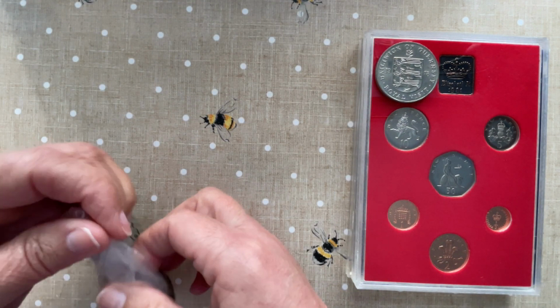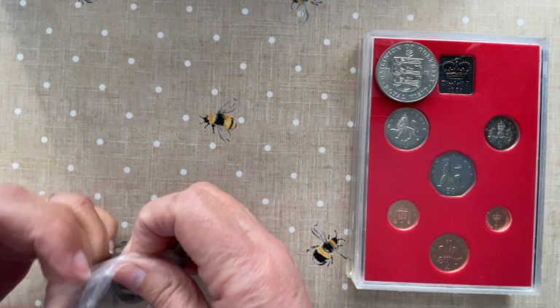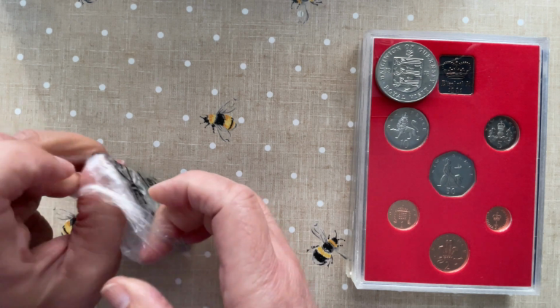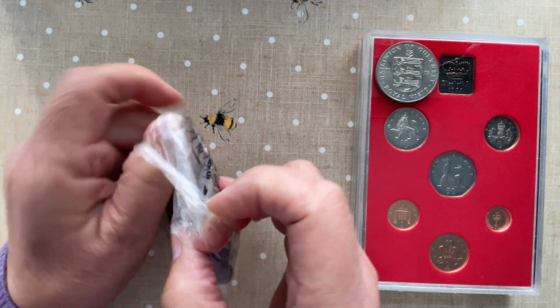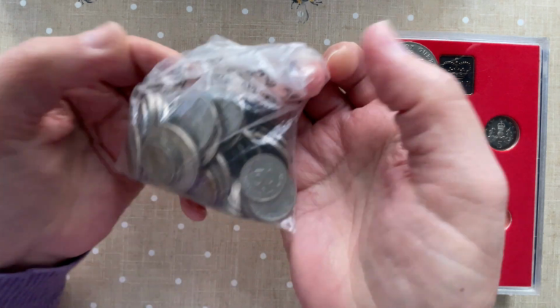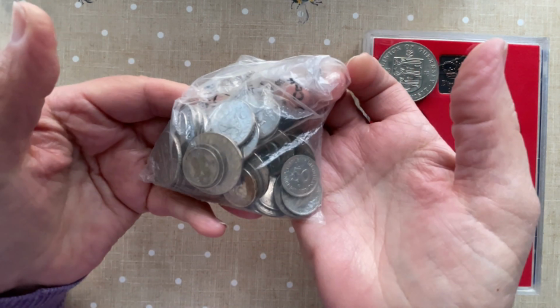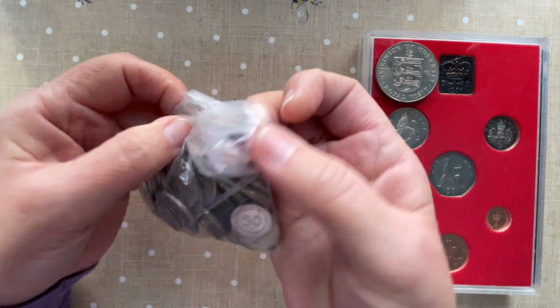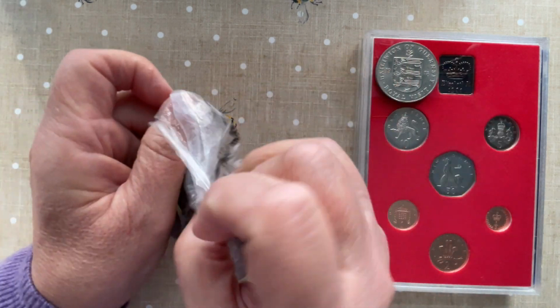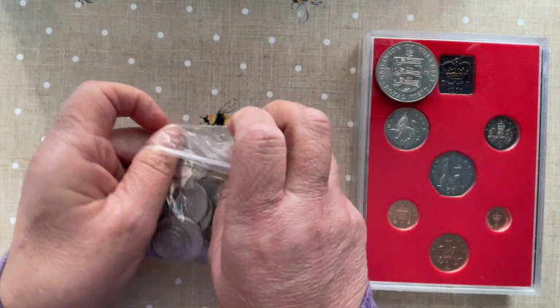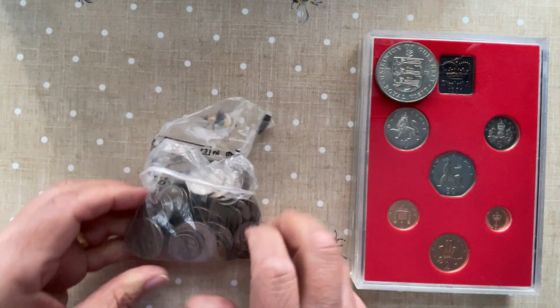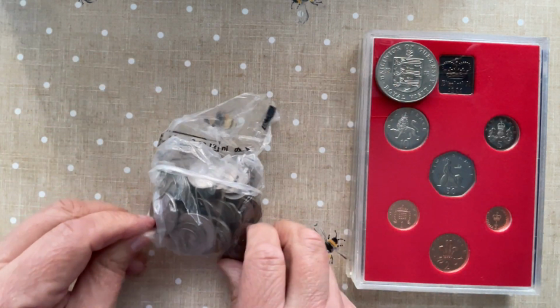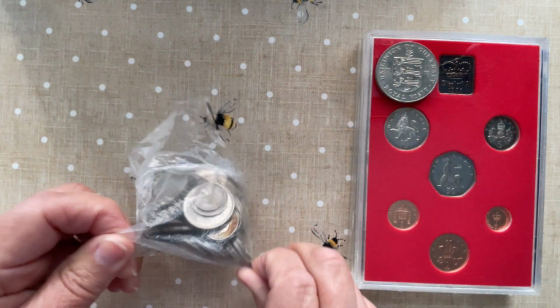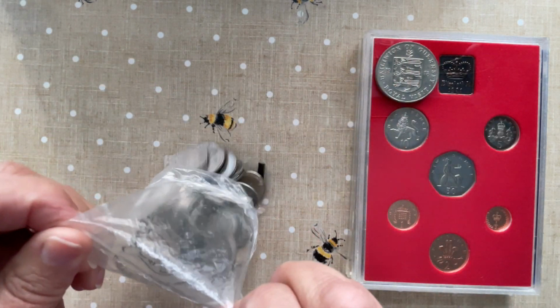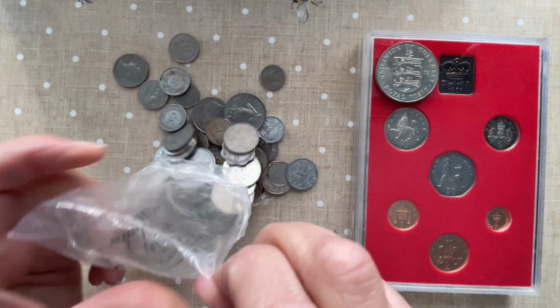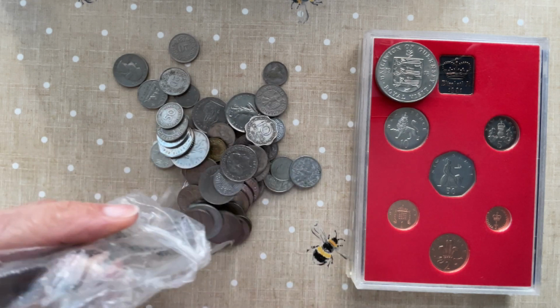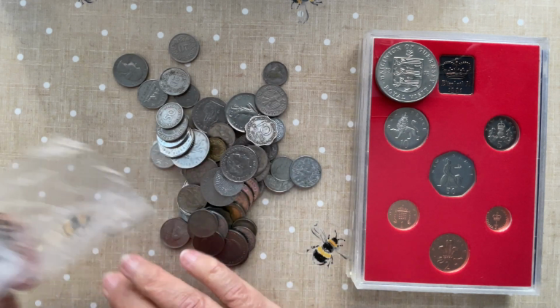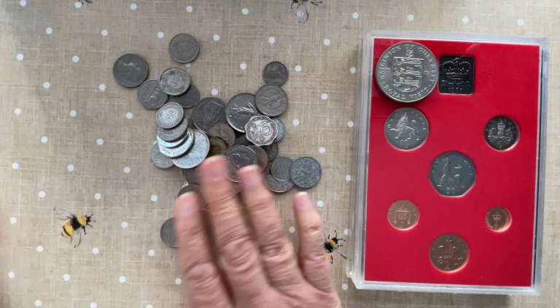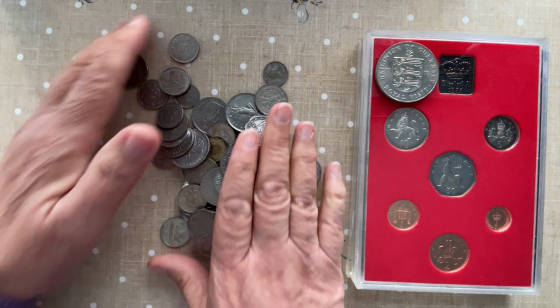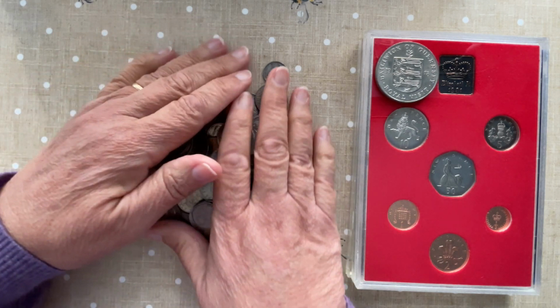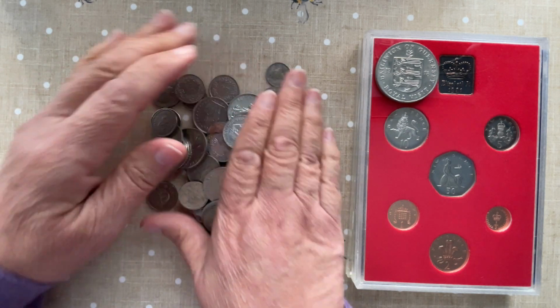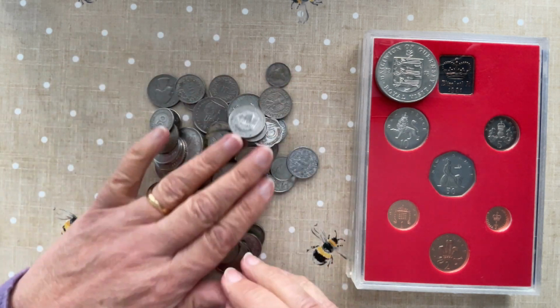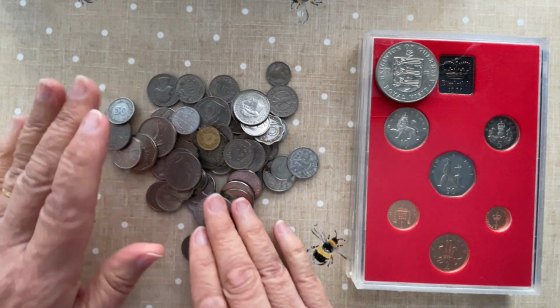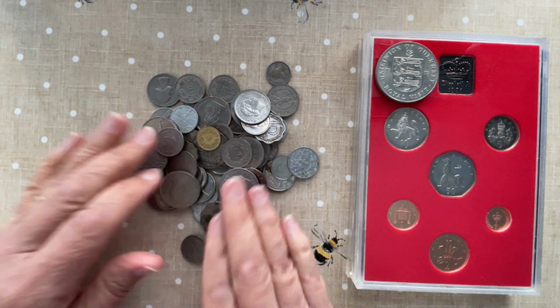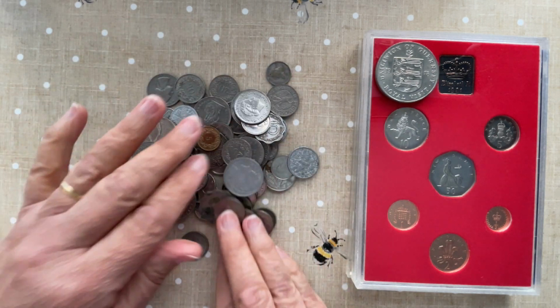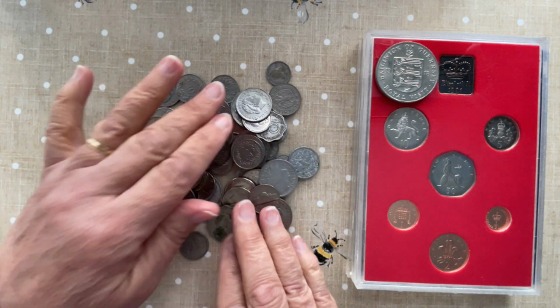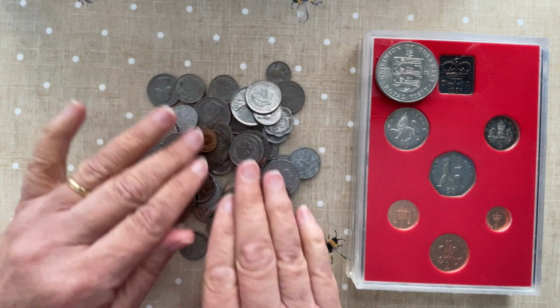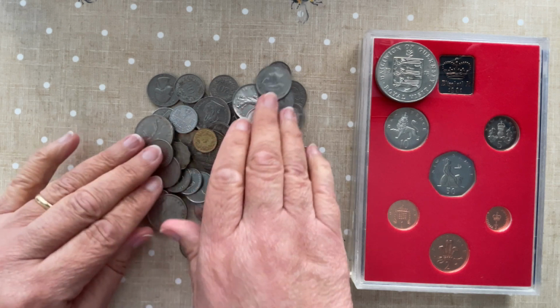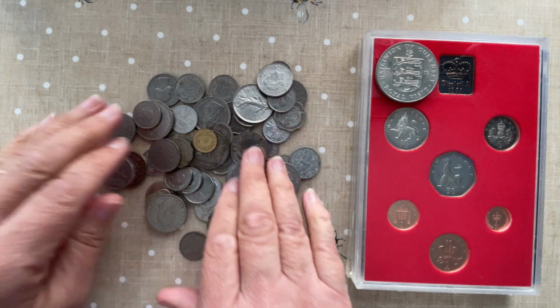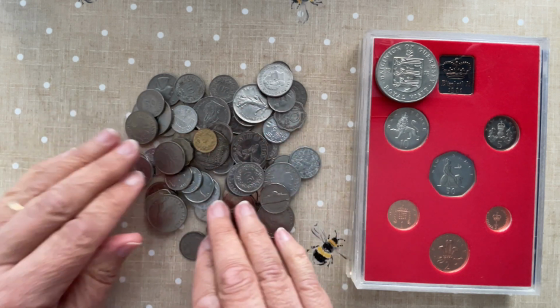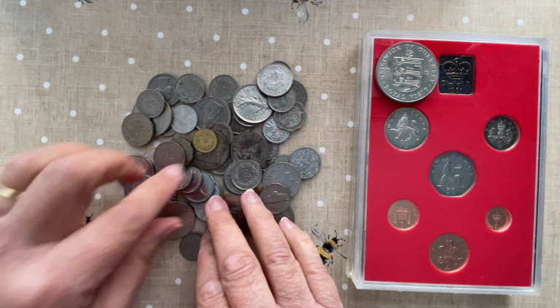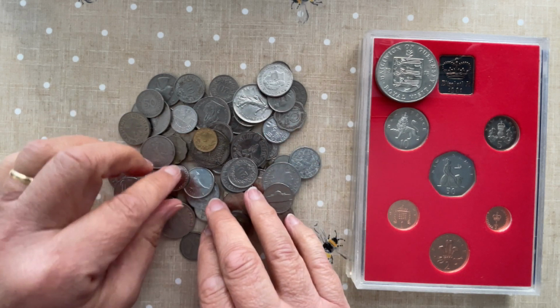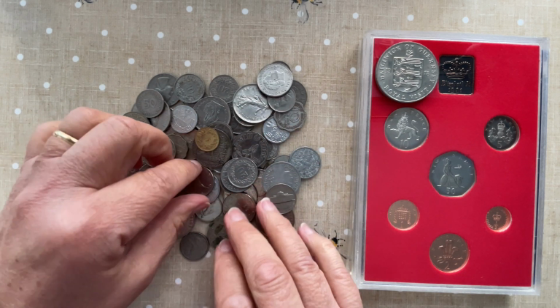I purchased a grab bag of world coins — £2 for the grab bag, and that's what I've got in there. Have a look, see if you can see anything interesting.